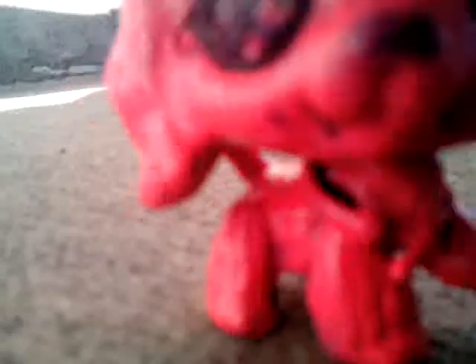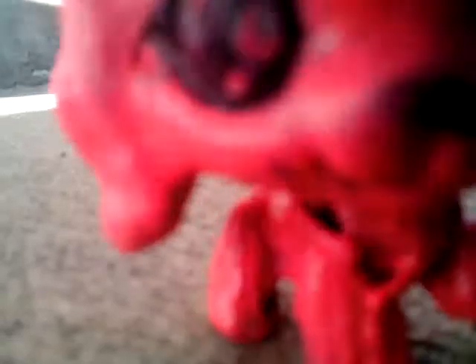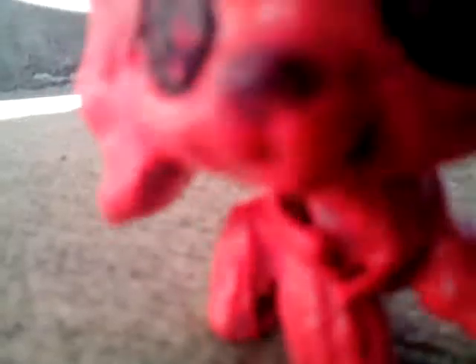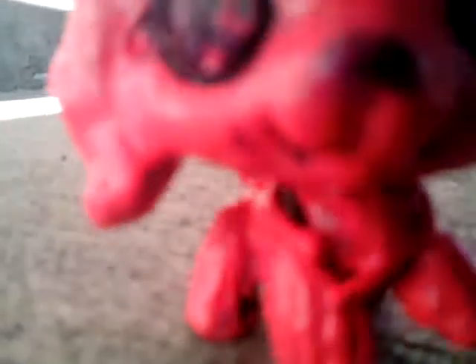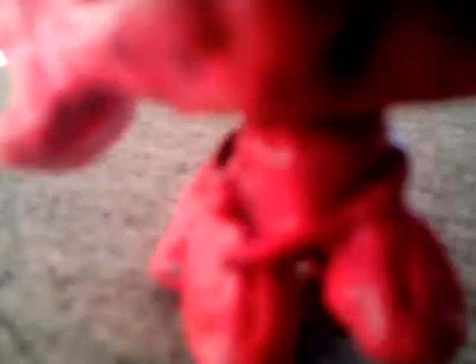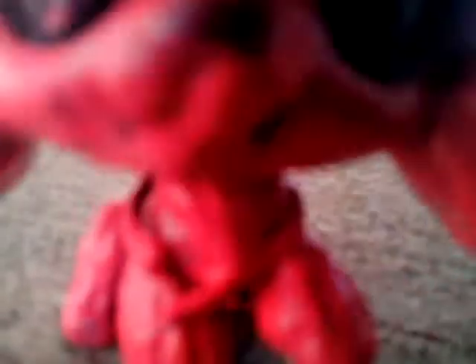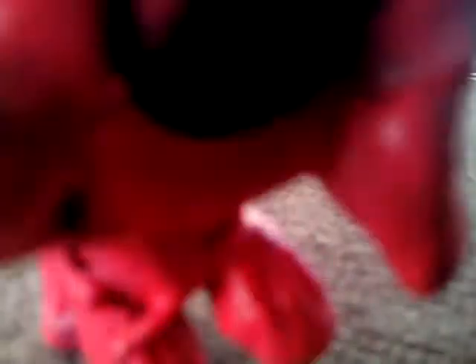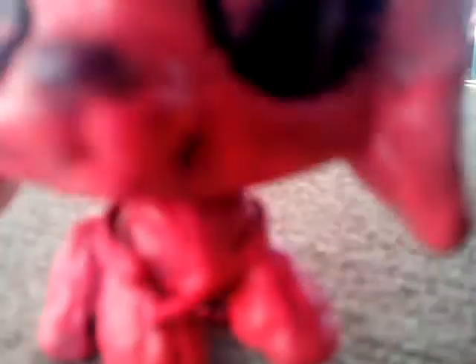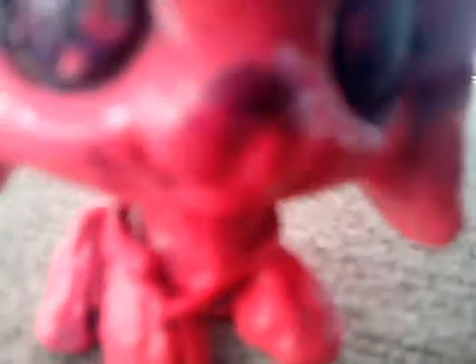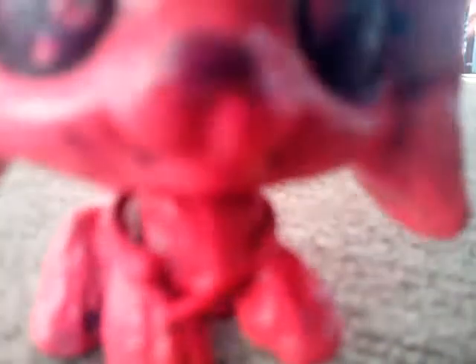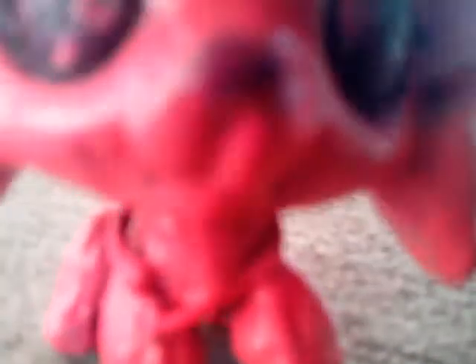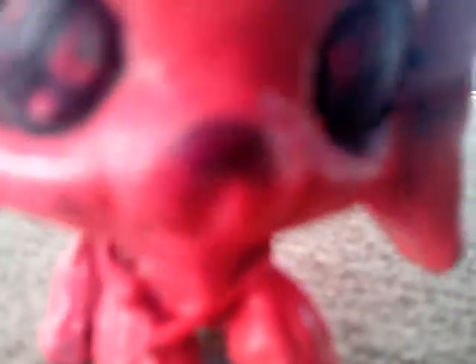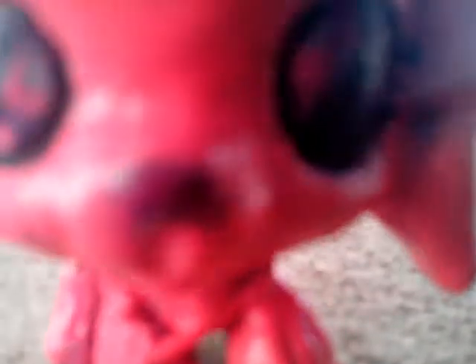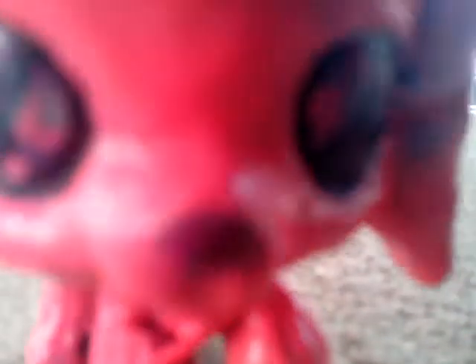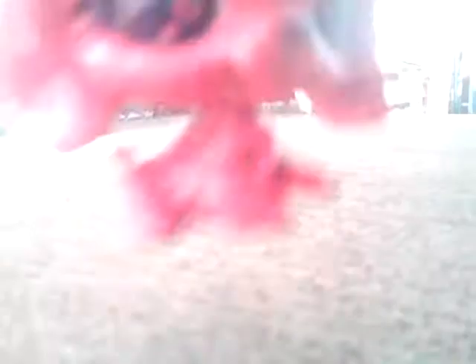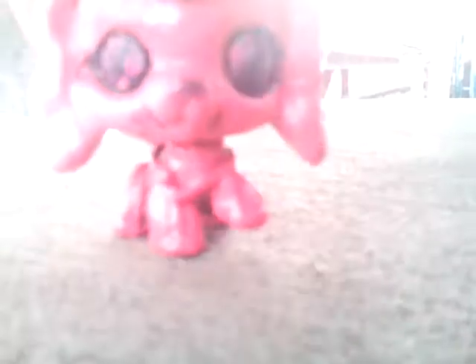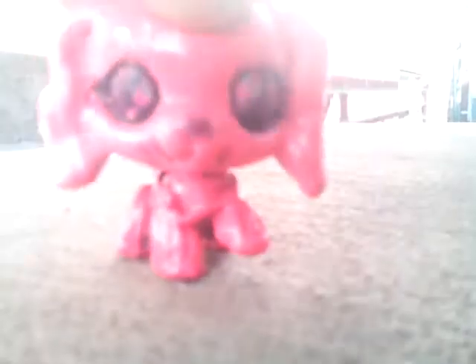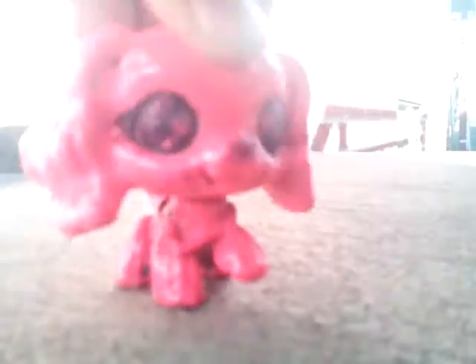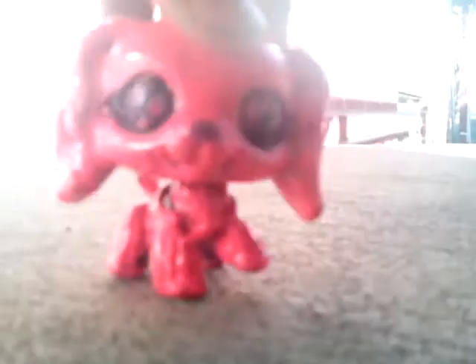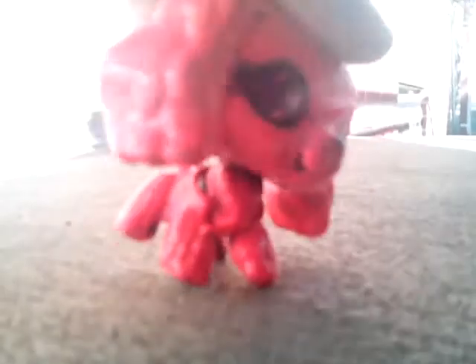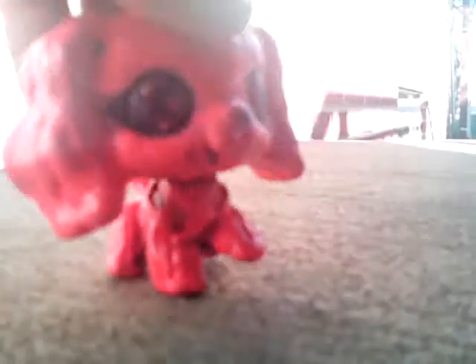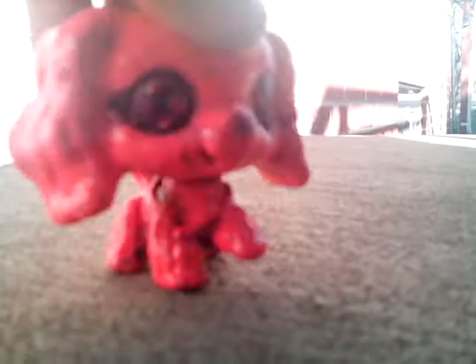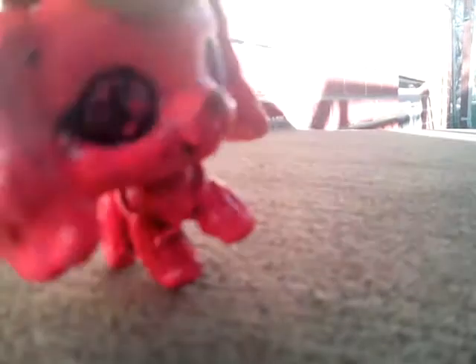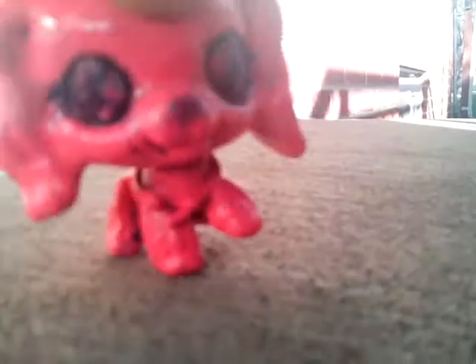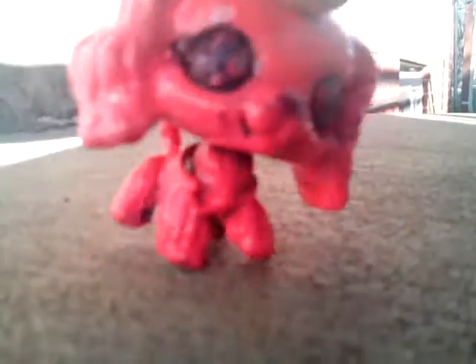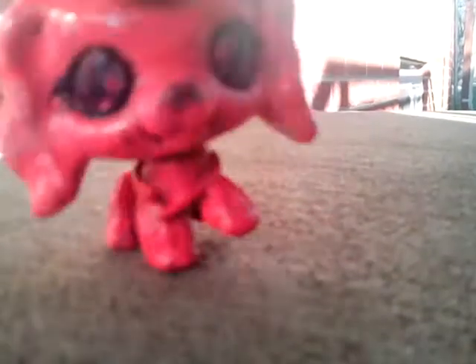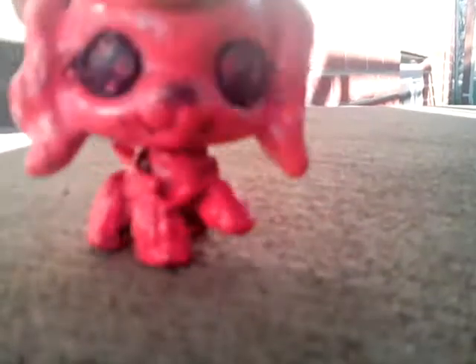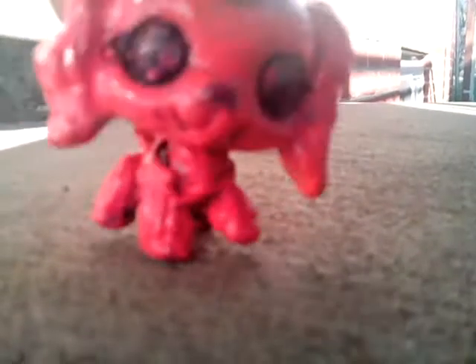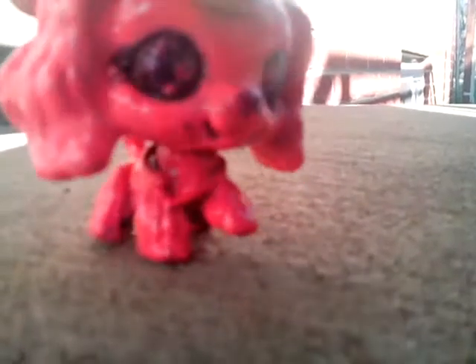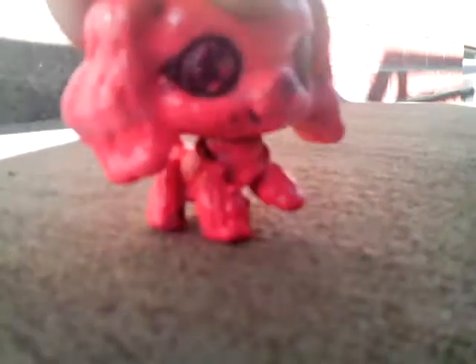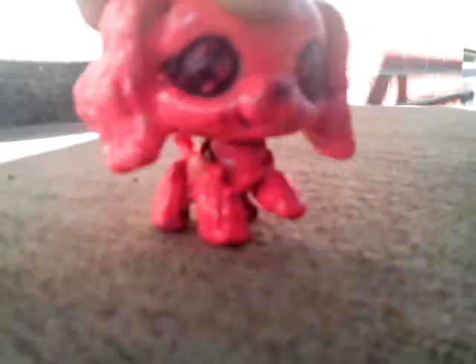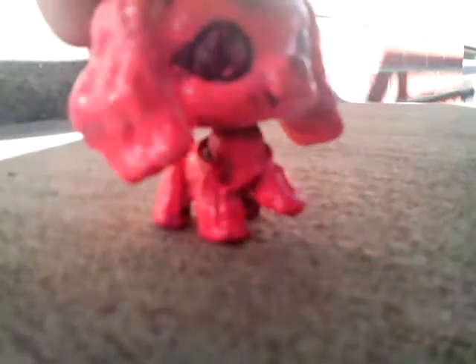Guys, today I'm going to be showing you my Shopkins collection, updated version, because I got some more lately.